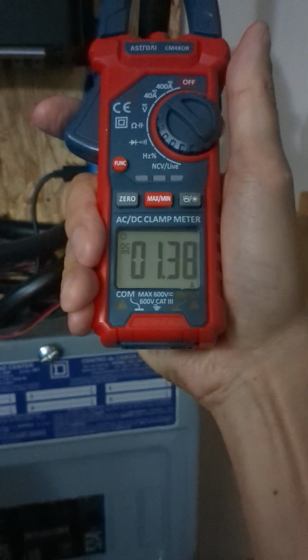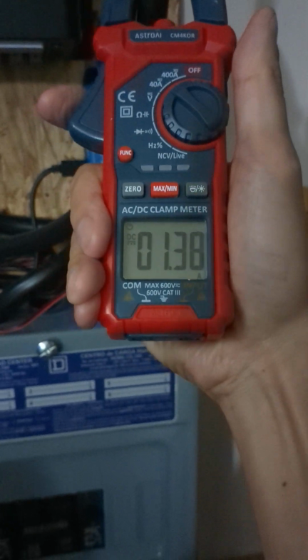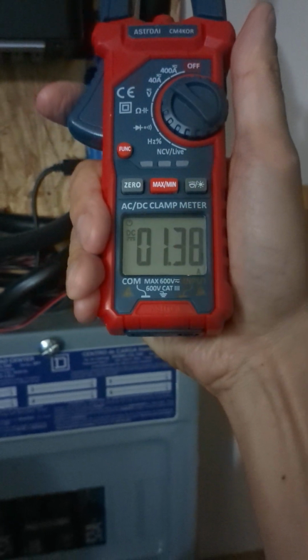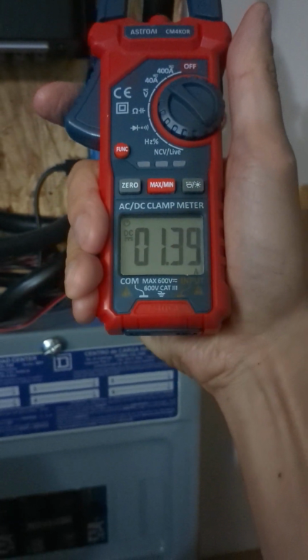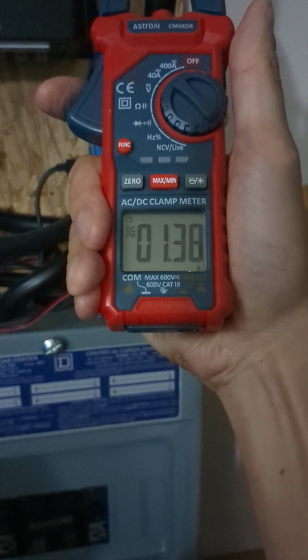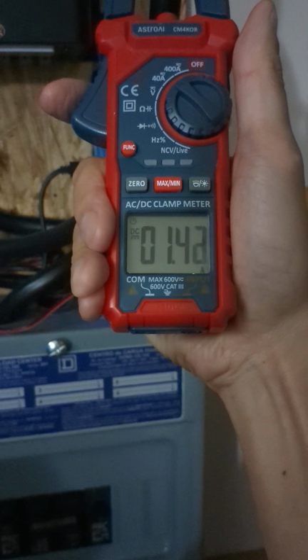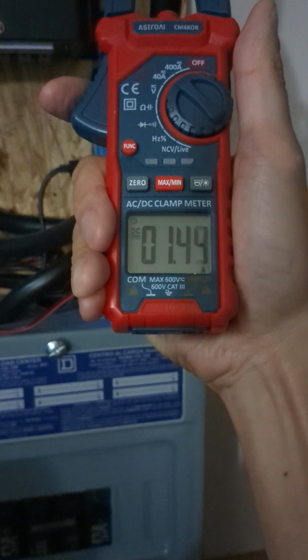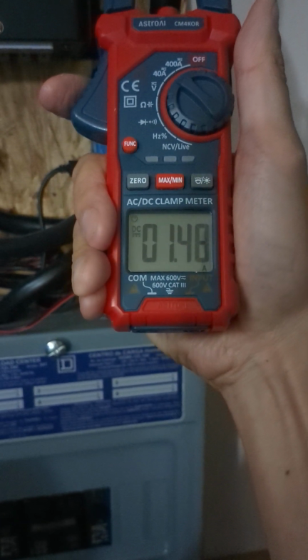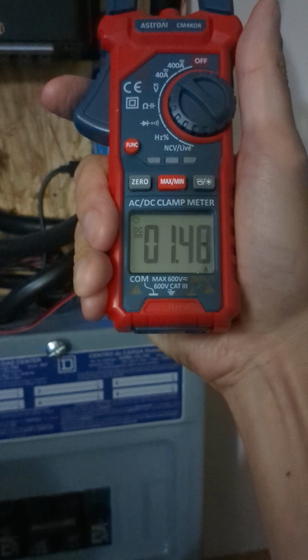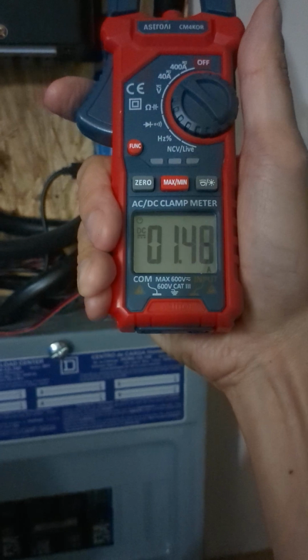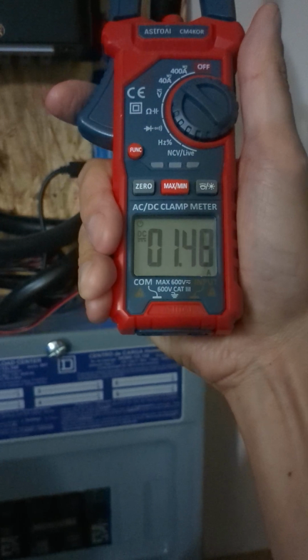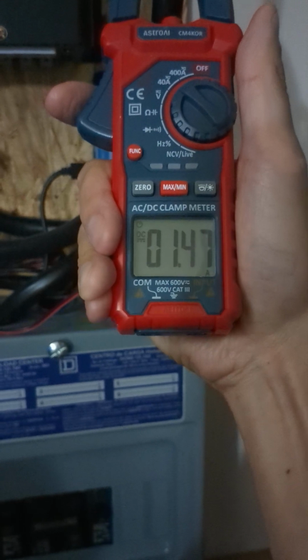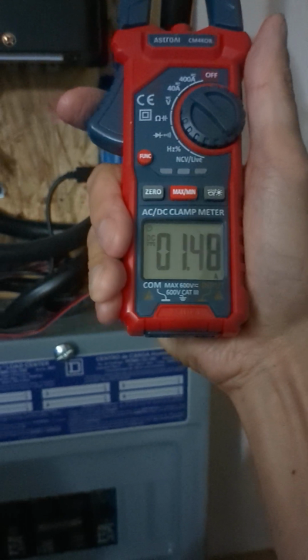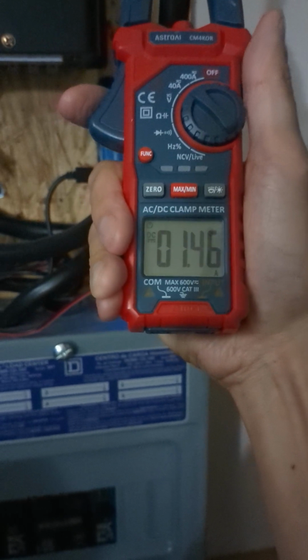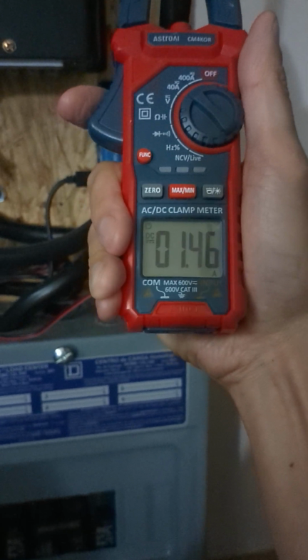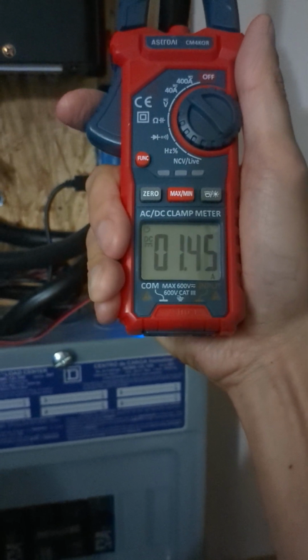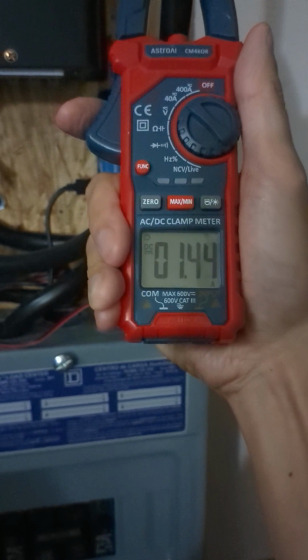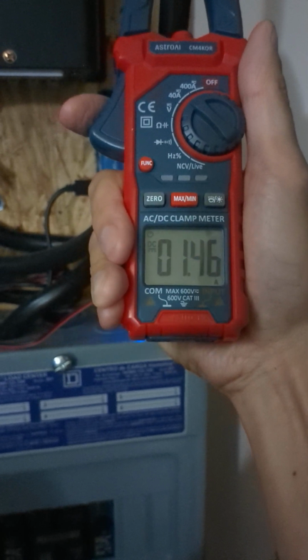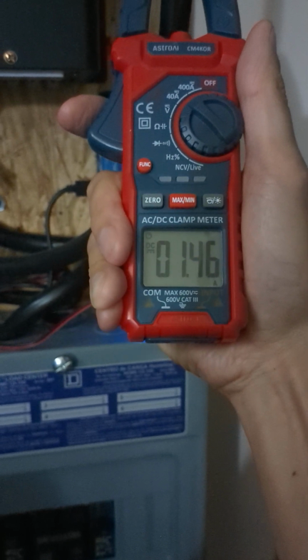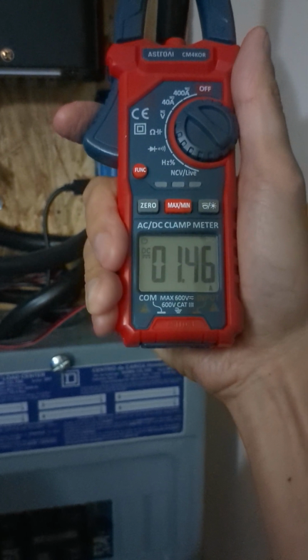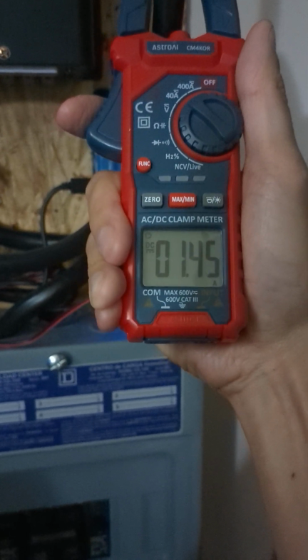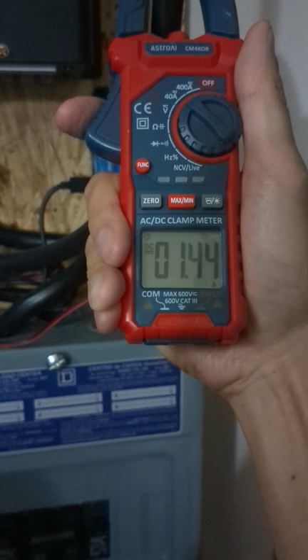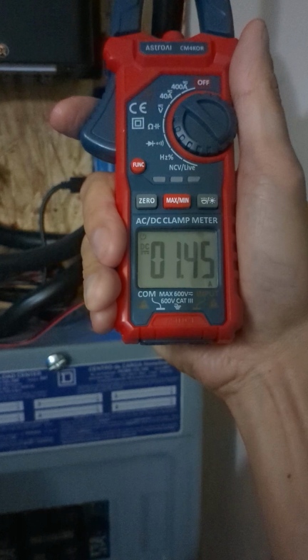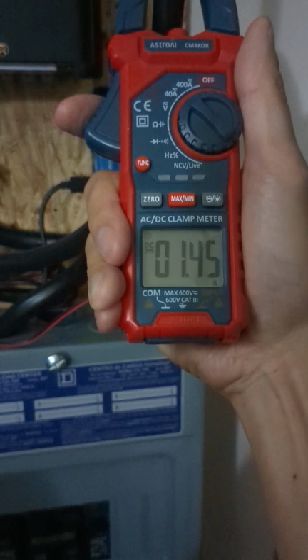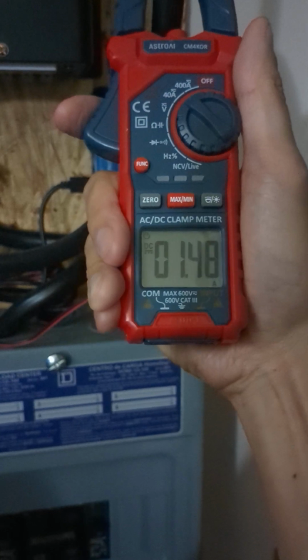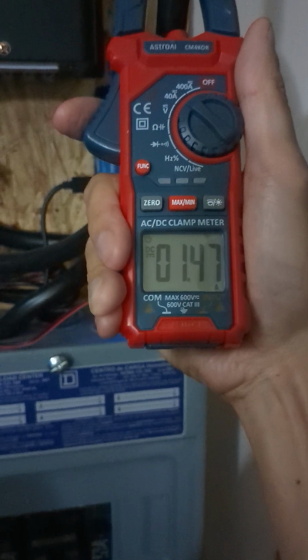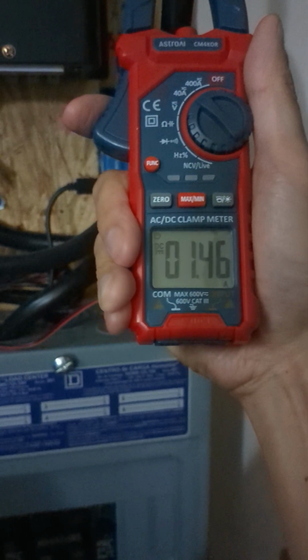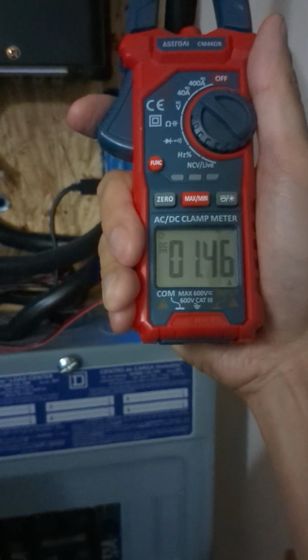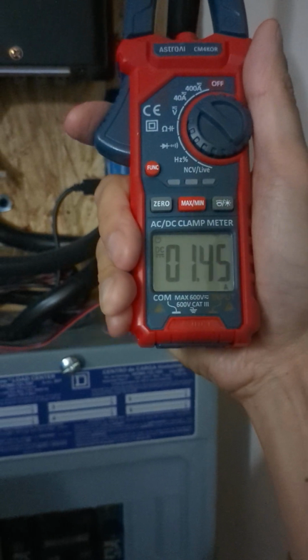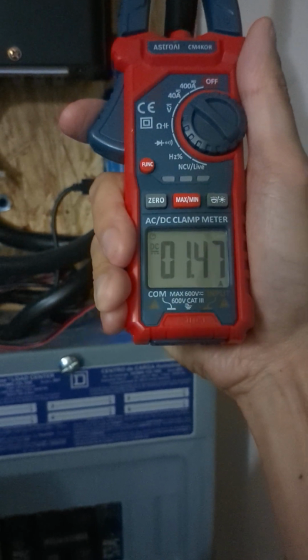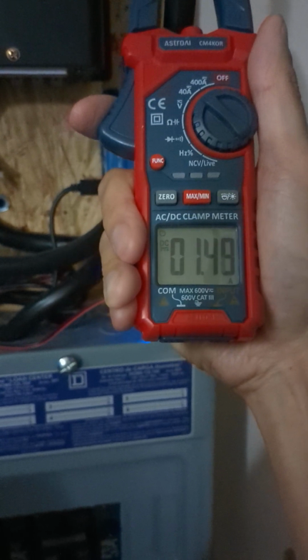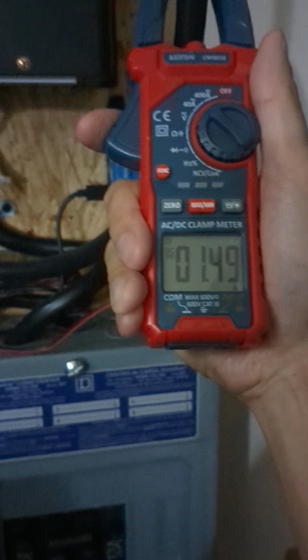Looks like it's around 1.45 — the fan just kicks on. Even though it's at low speed, it's about 1.4; let's call it 1.5.